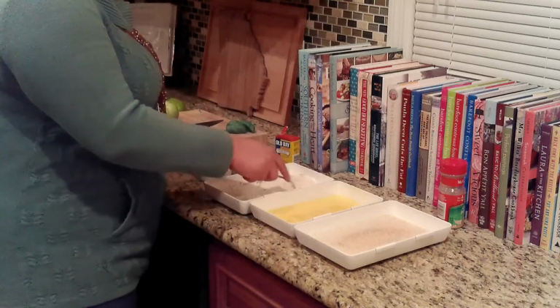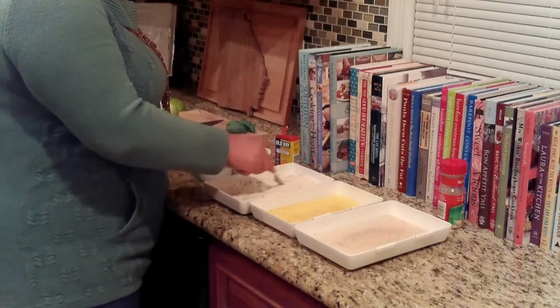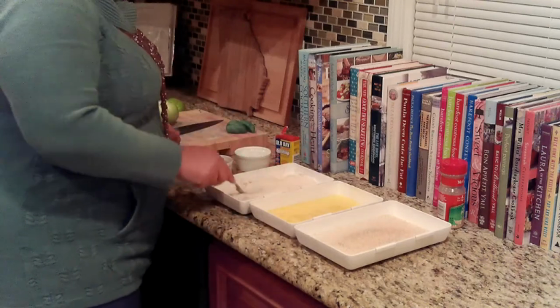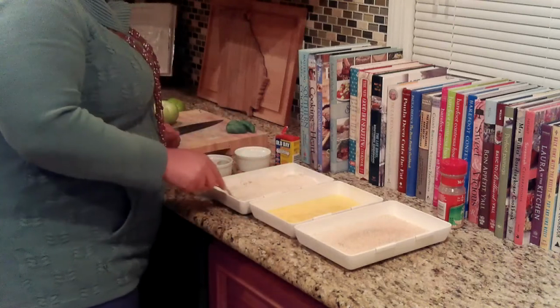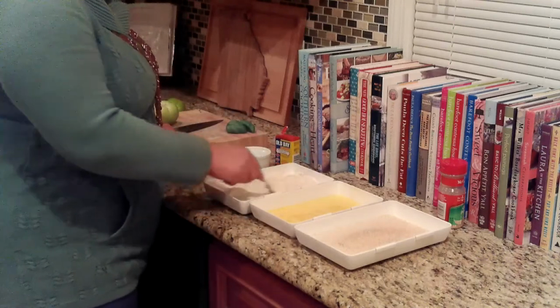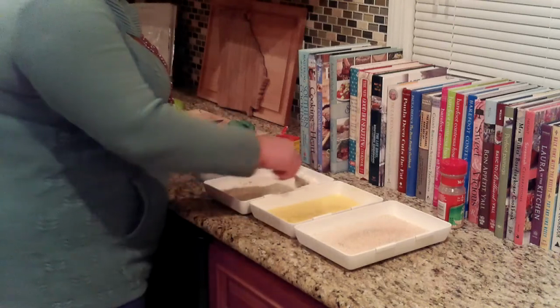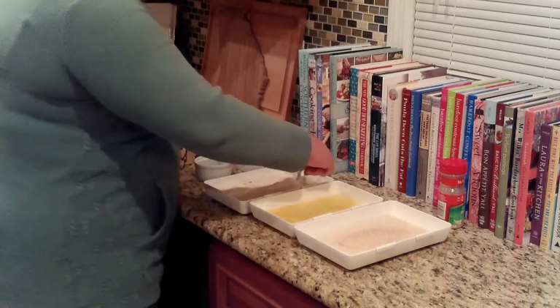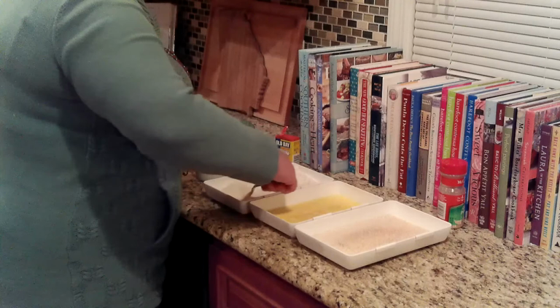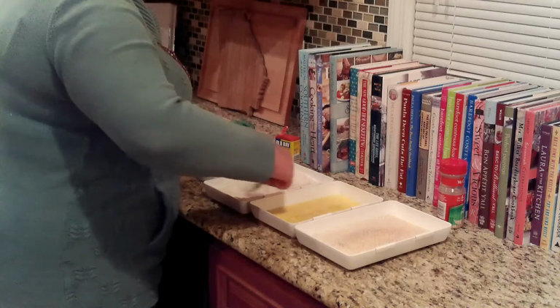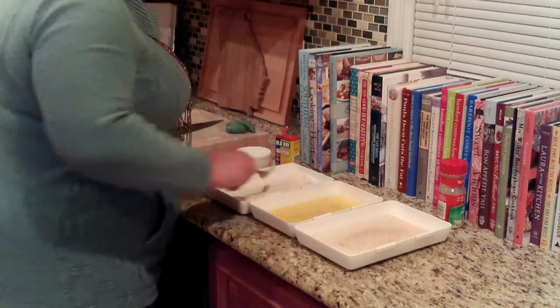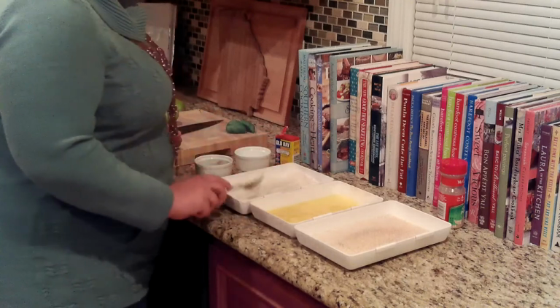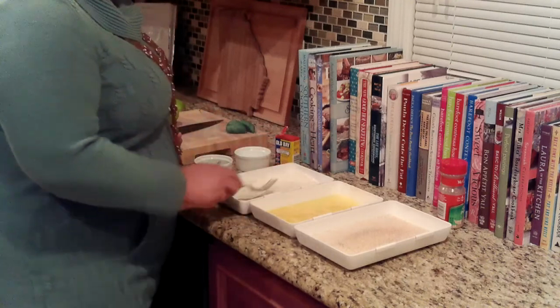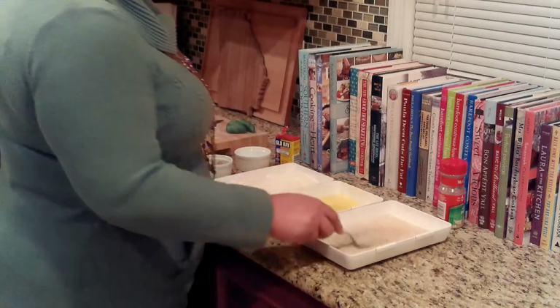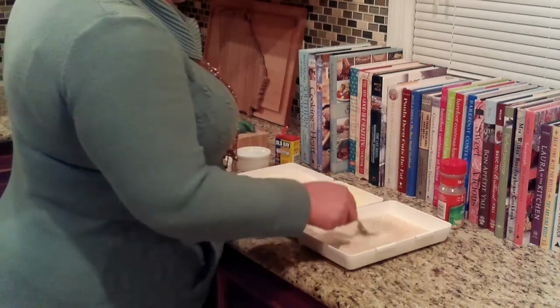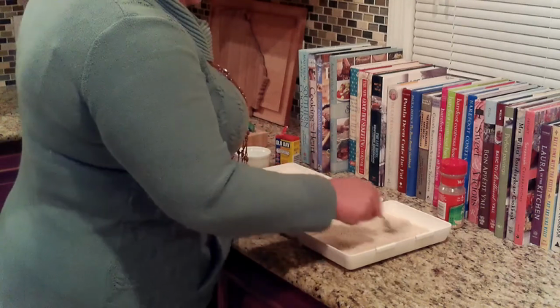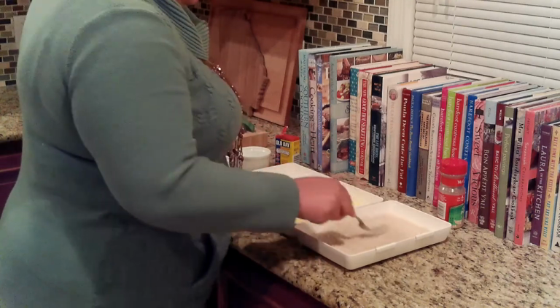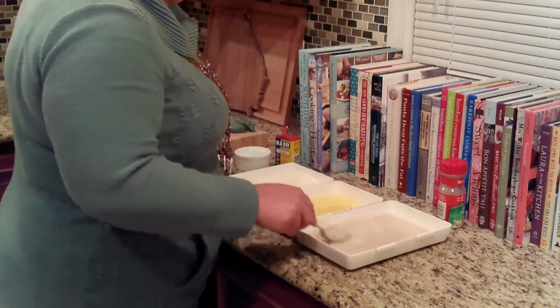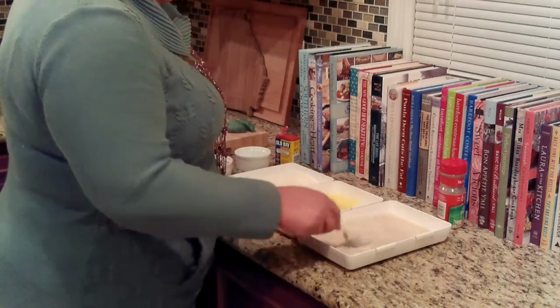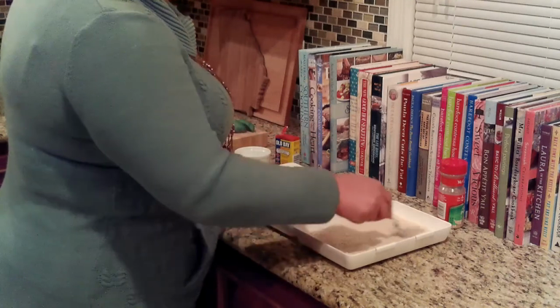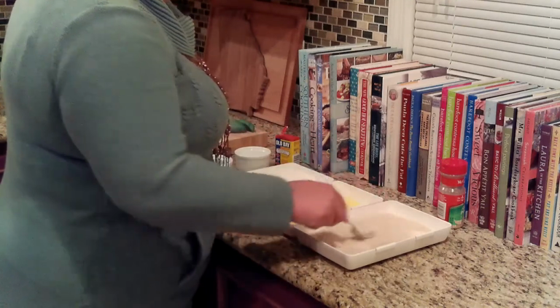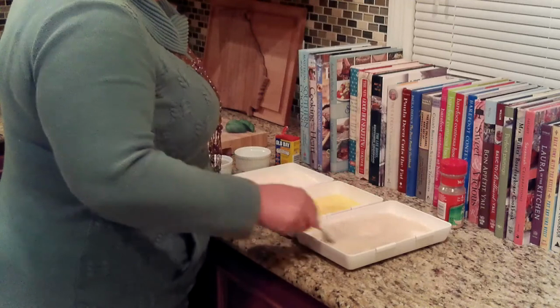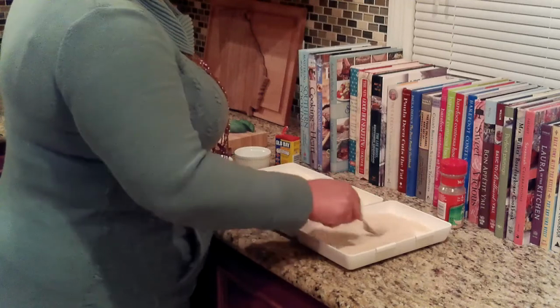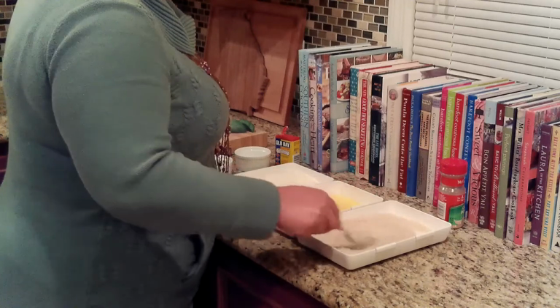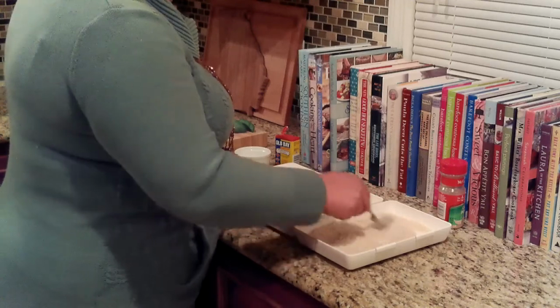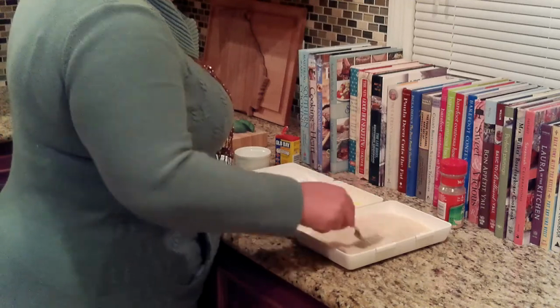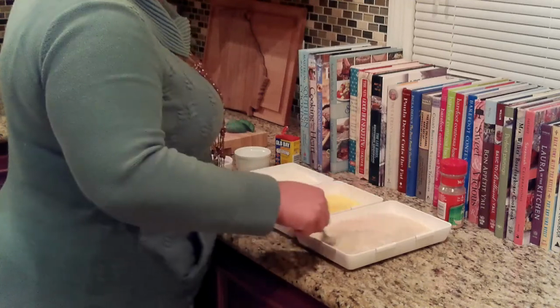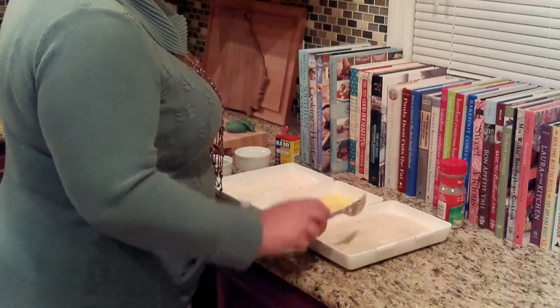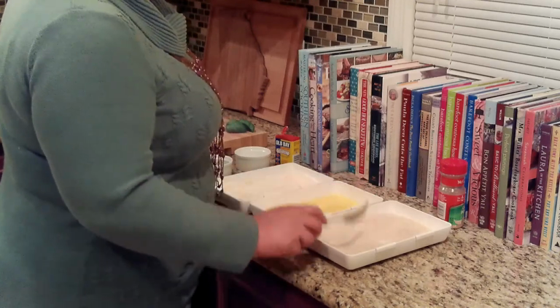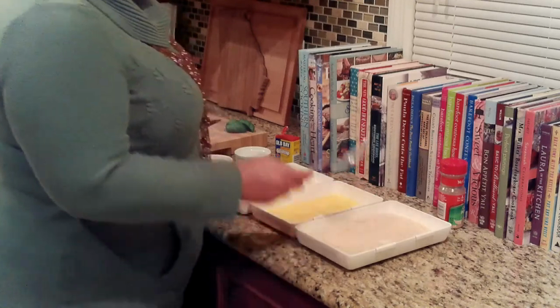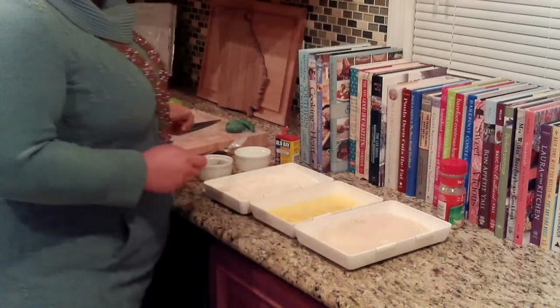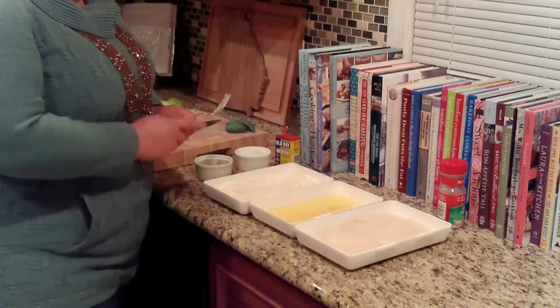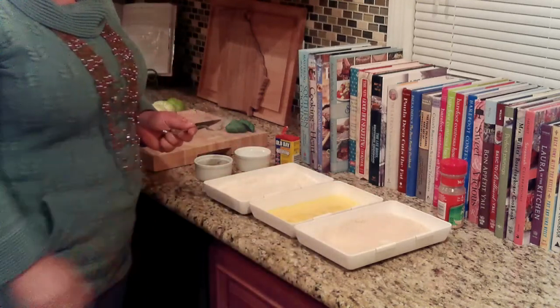Into the panko breadcrumbs, I'm adding a touch of garlic powder for another note of flavor. I'm just going to mix all that in with a fork and get everything nice and incorporated. Let's slice some tomatoes.